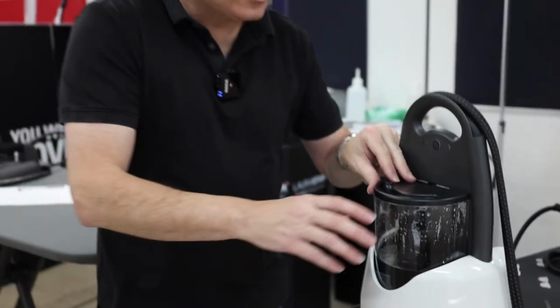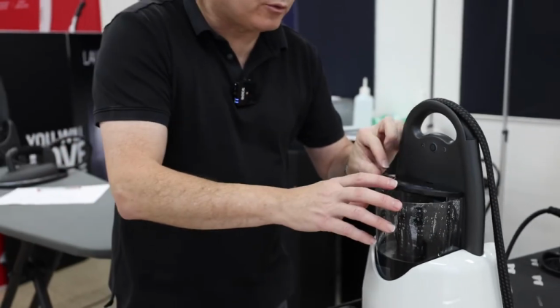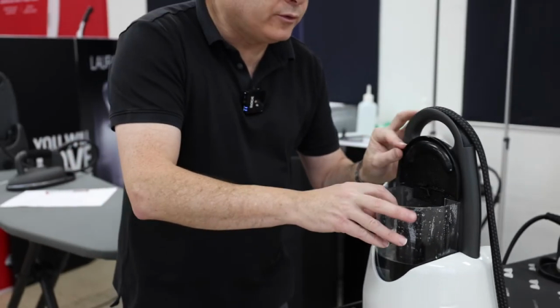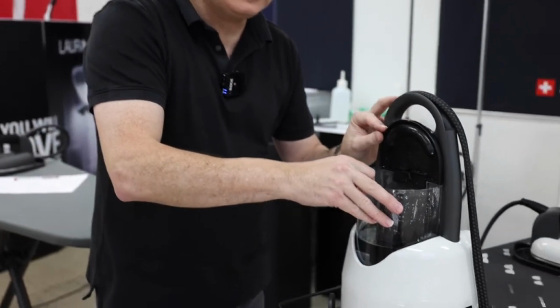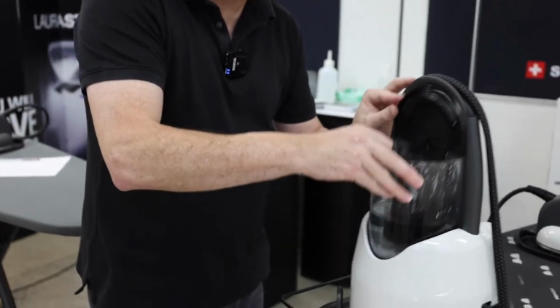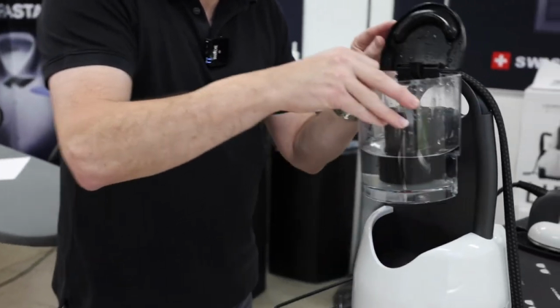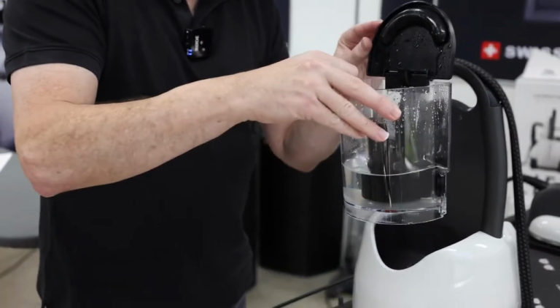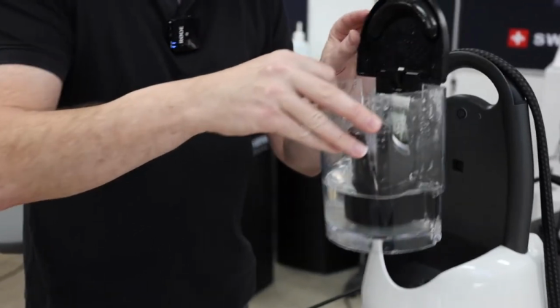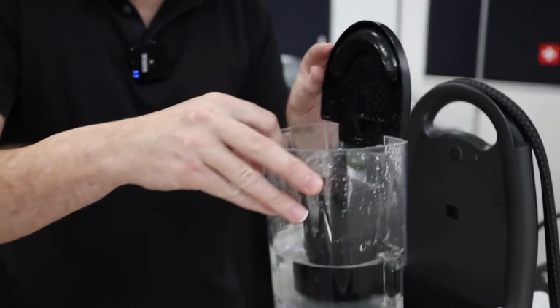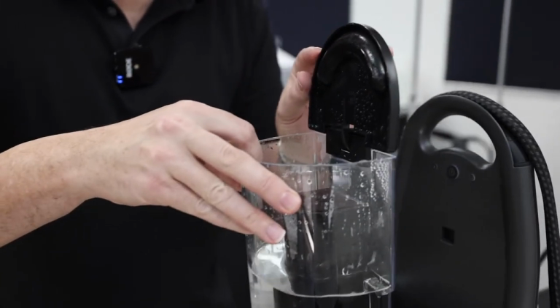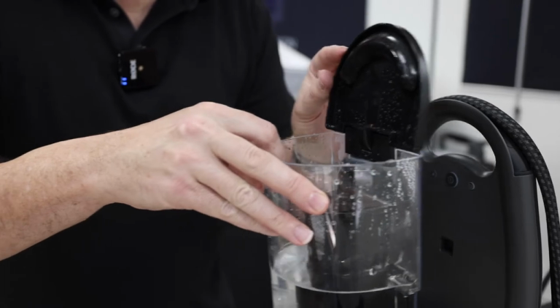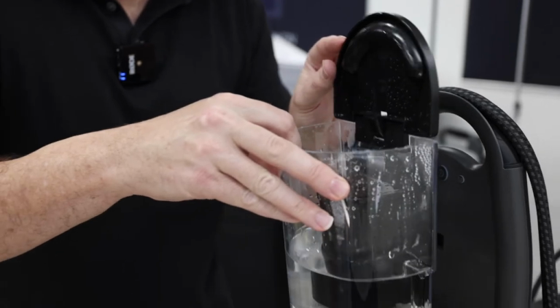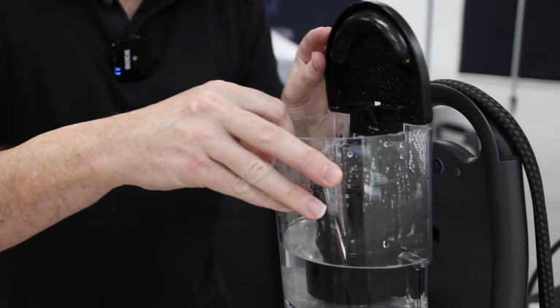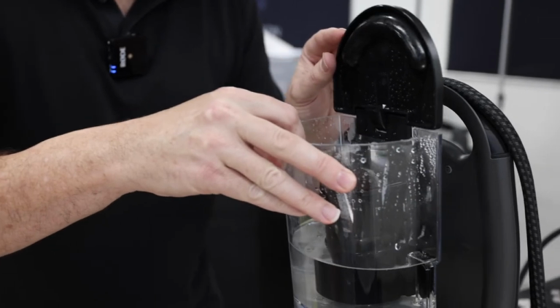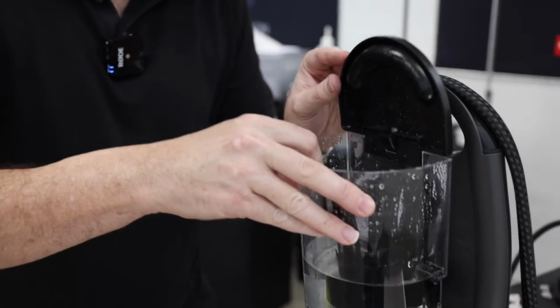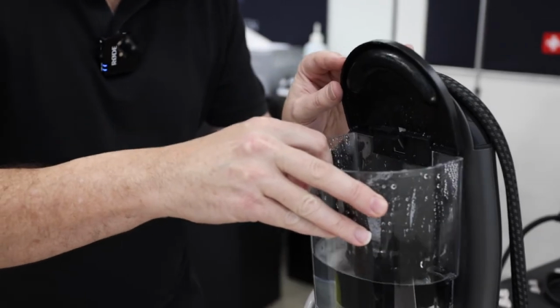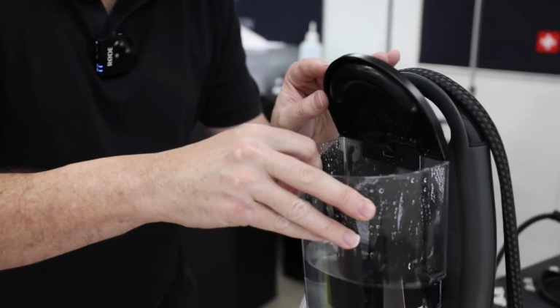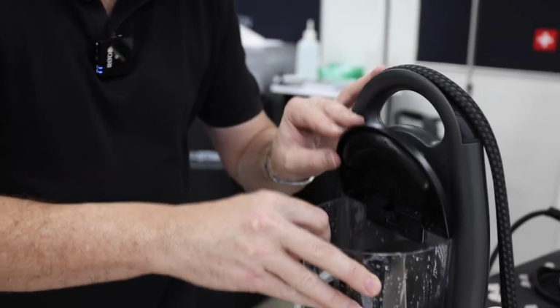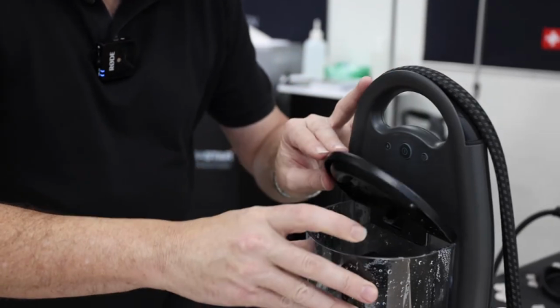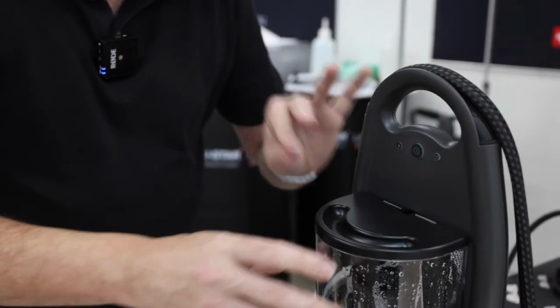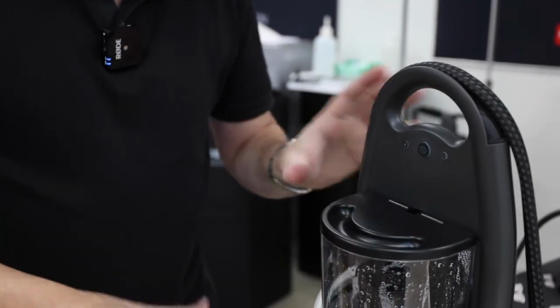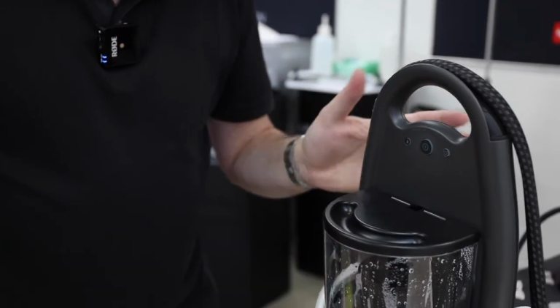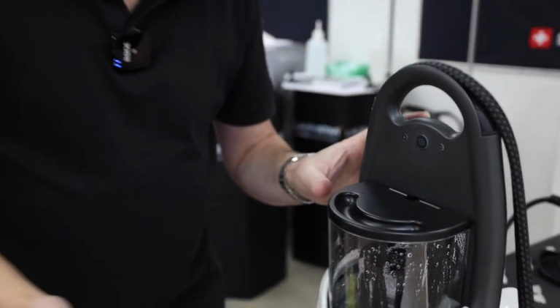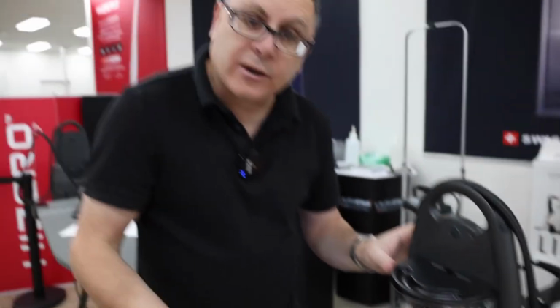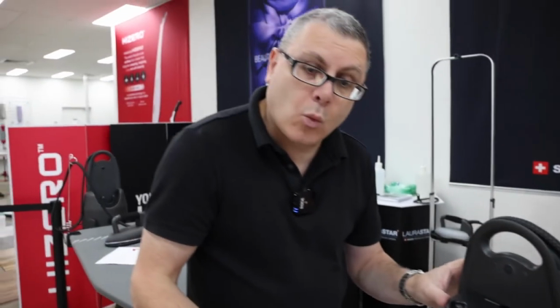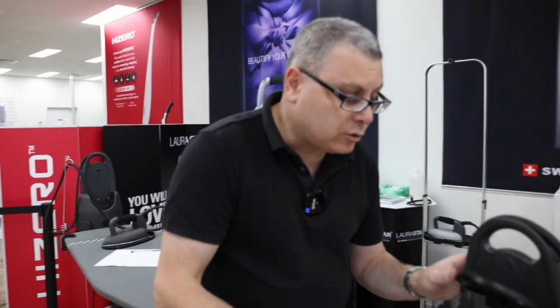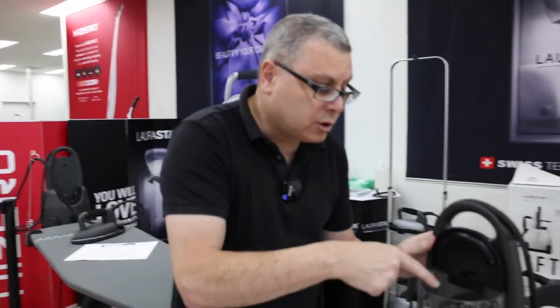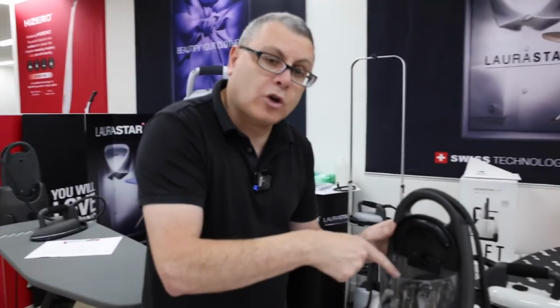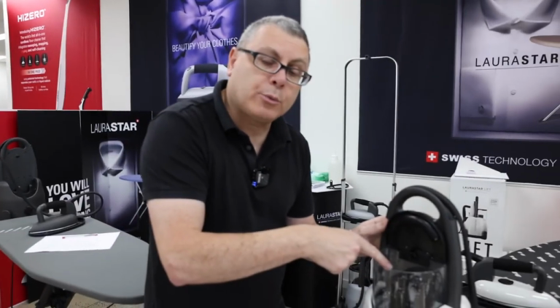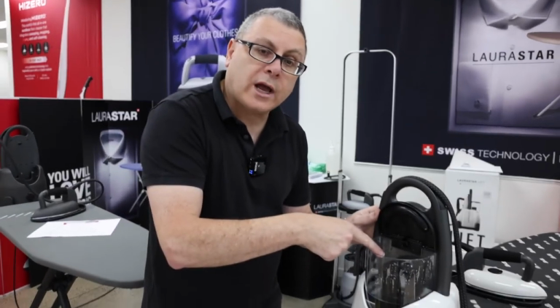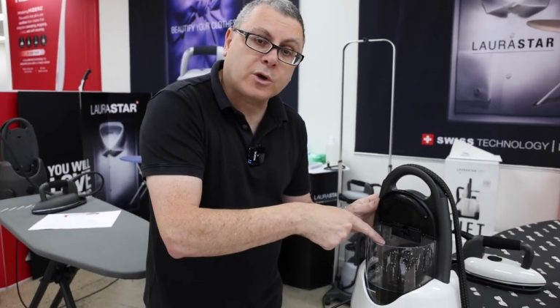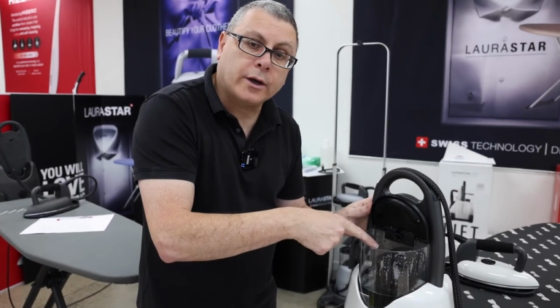So to remove it, do the exact opposite. Always have the lid up when you're putting it in and out. You don't have to take it out if you don't want to — you can just top it up with water as required.